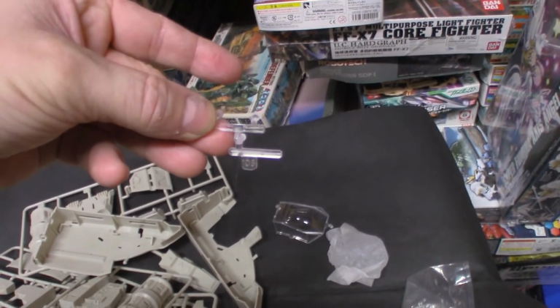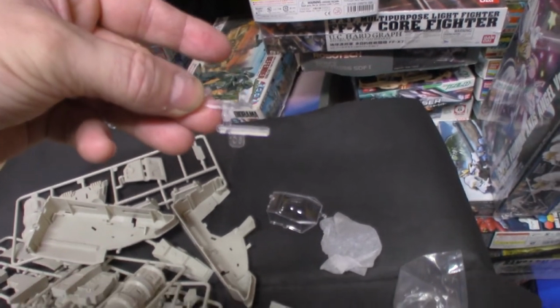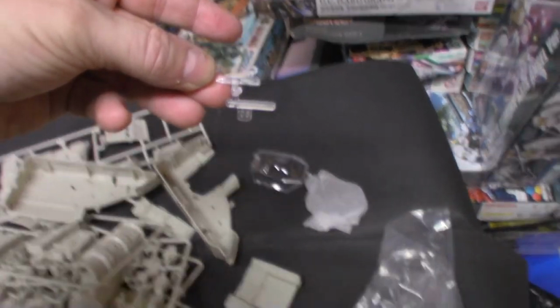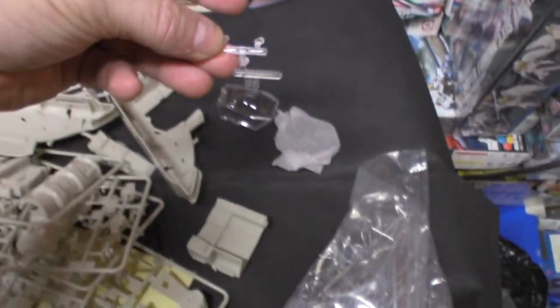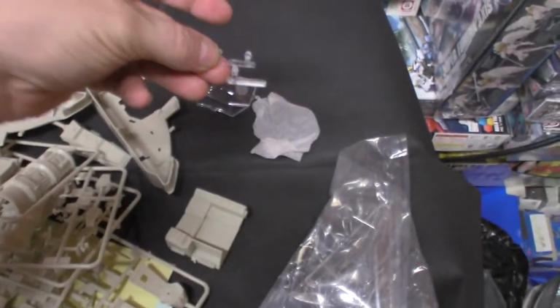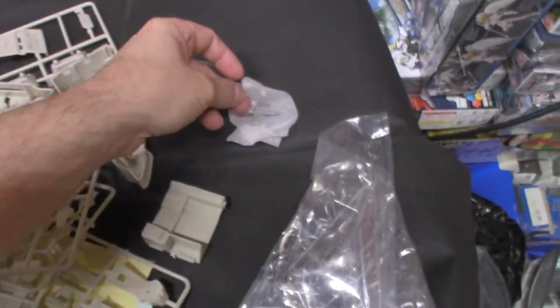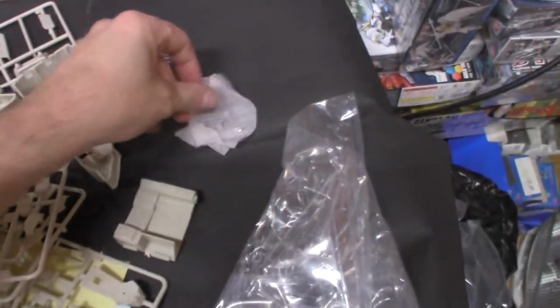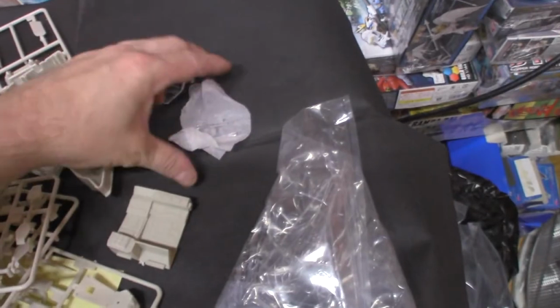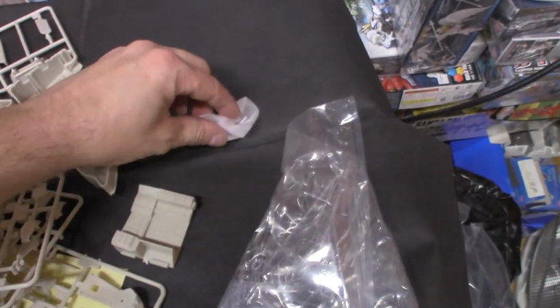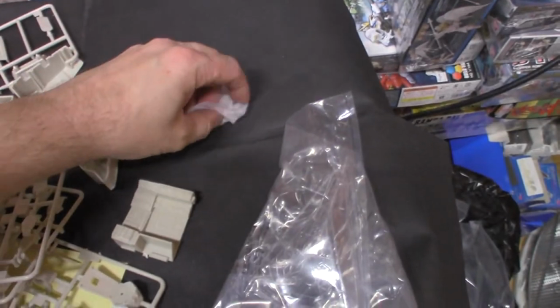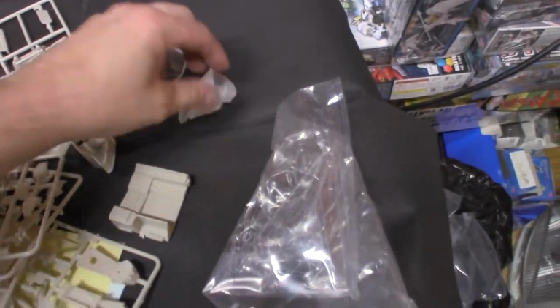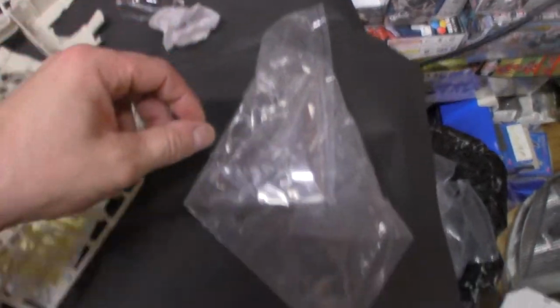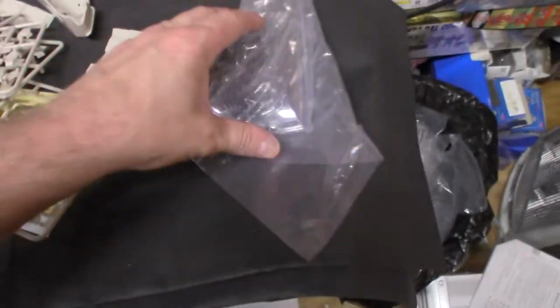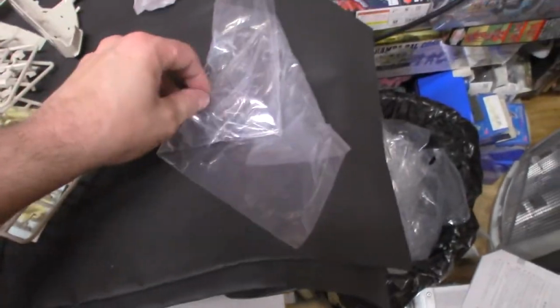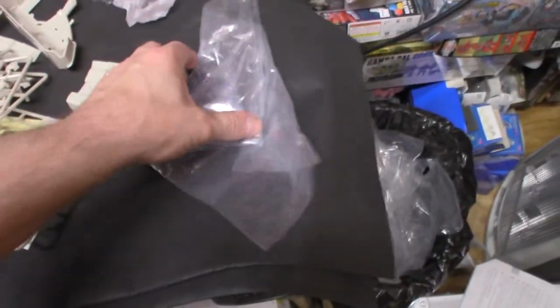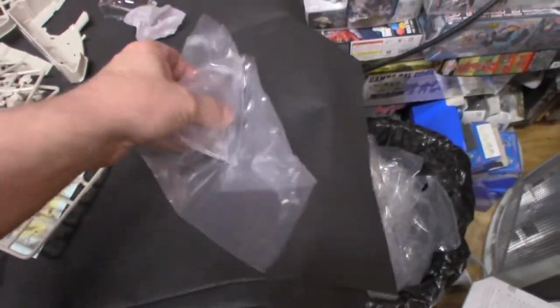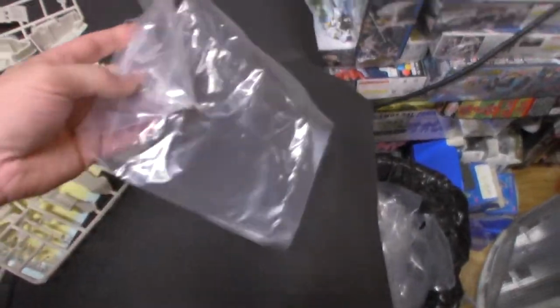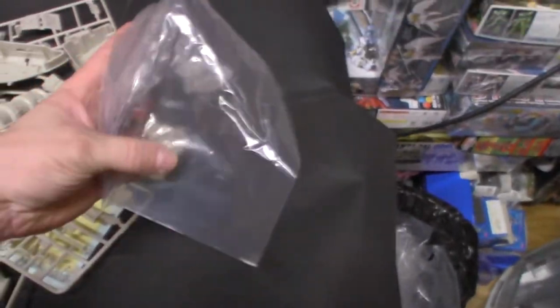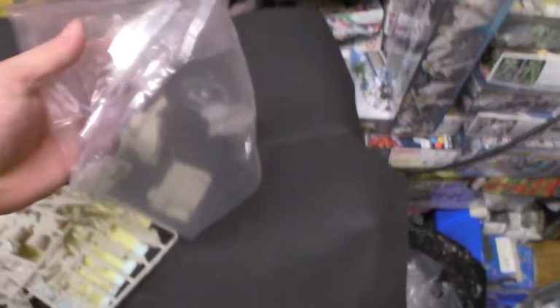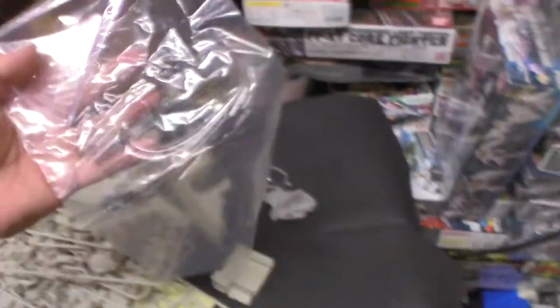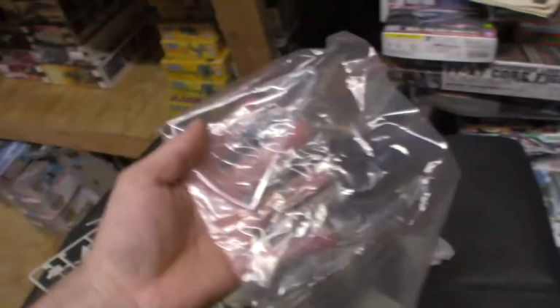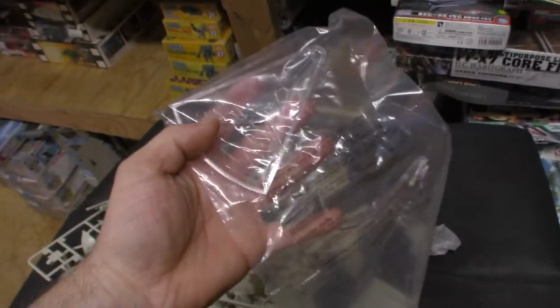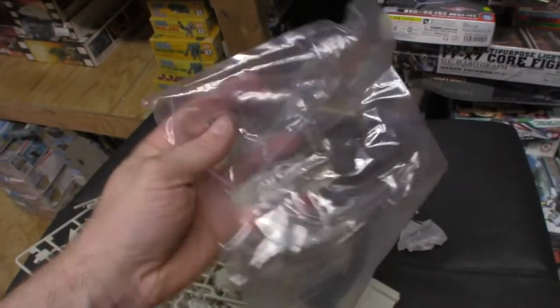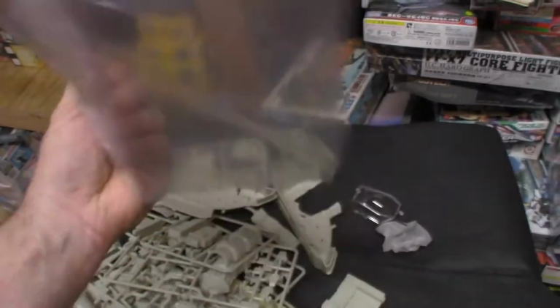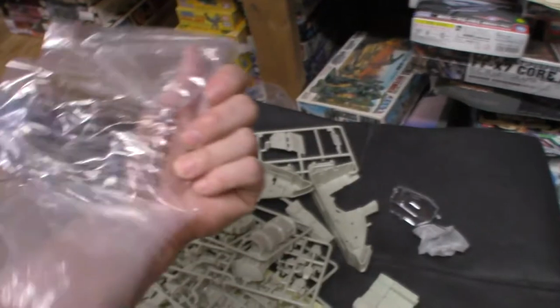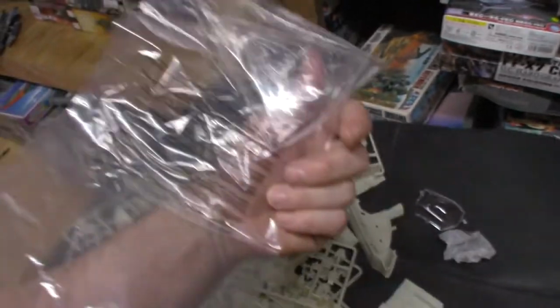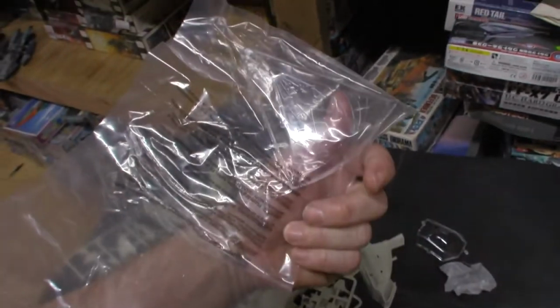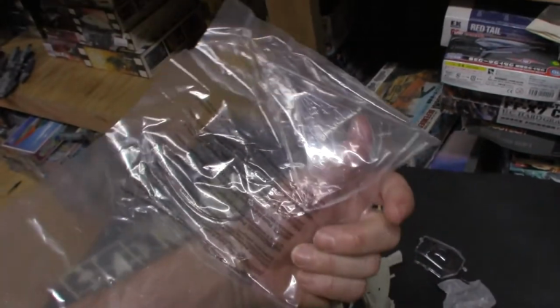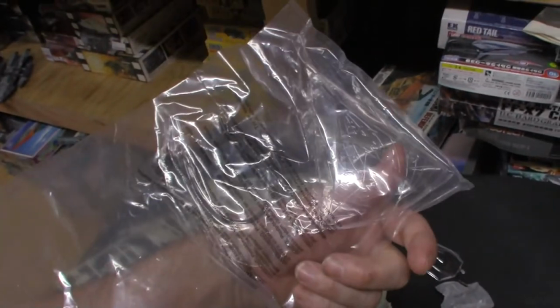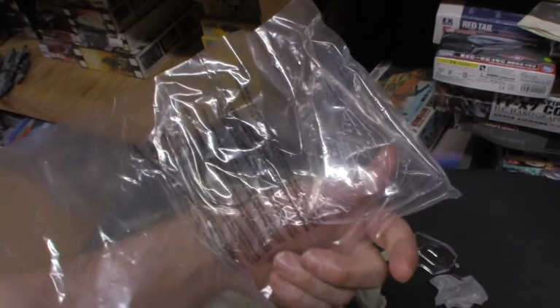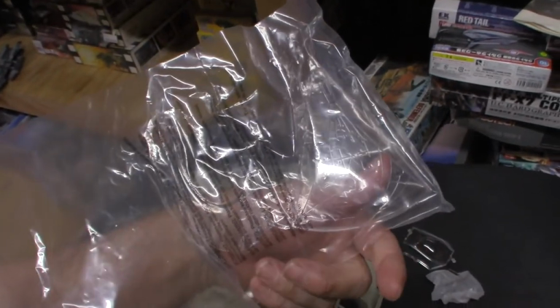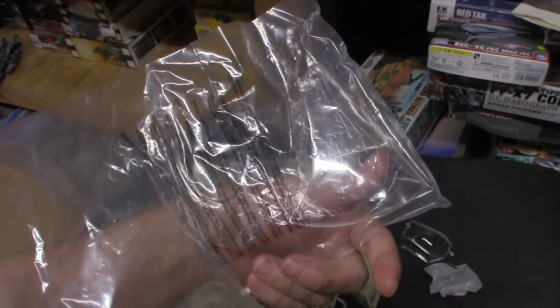That's the only other clear part you get, and you do get a standard Aurora Mobius style base included with the kit.